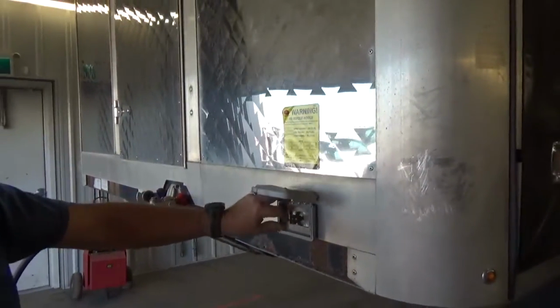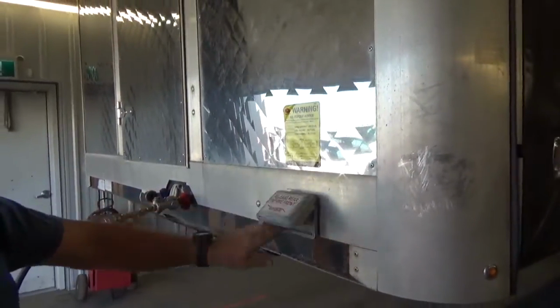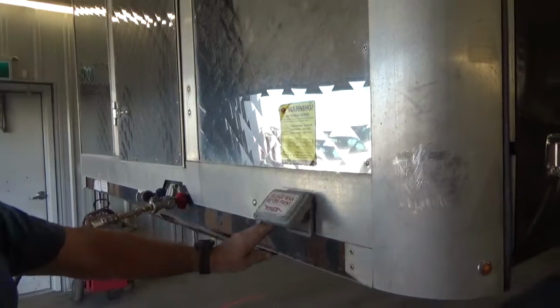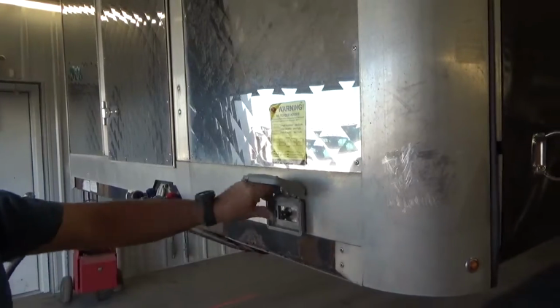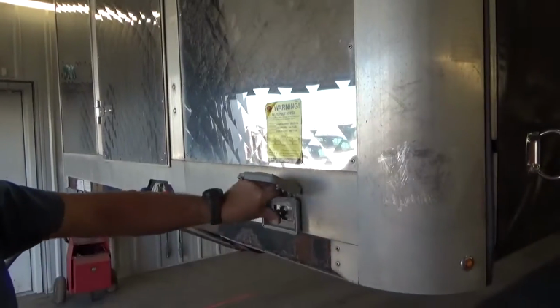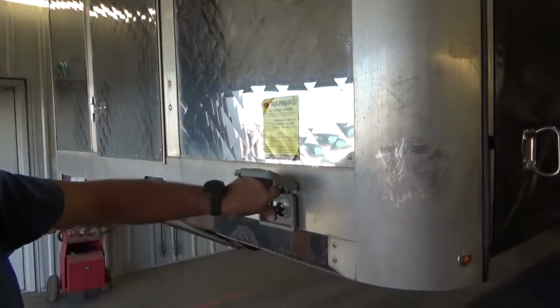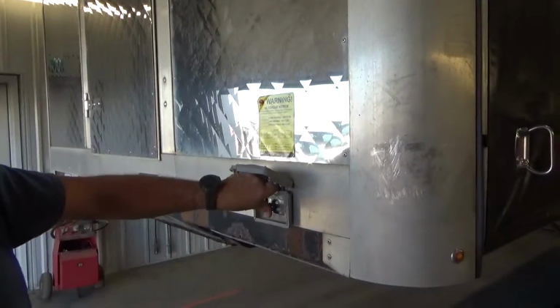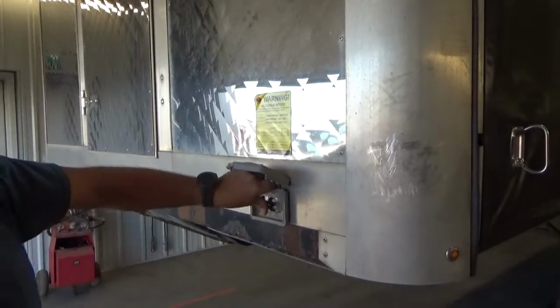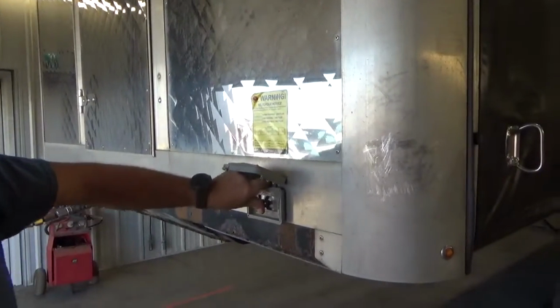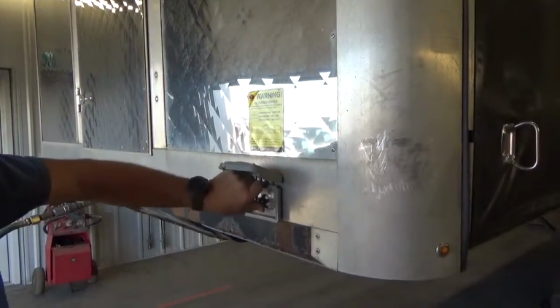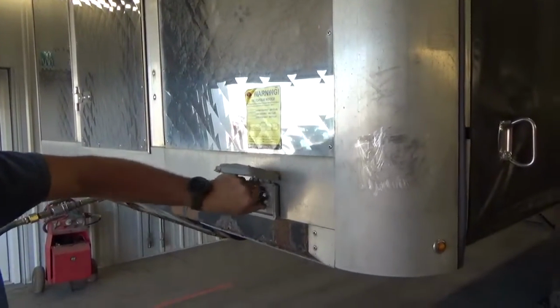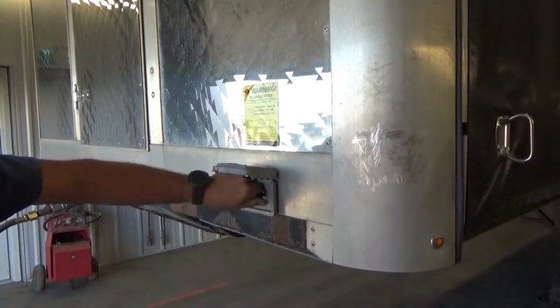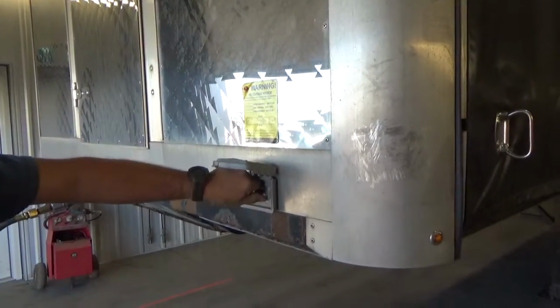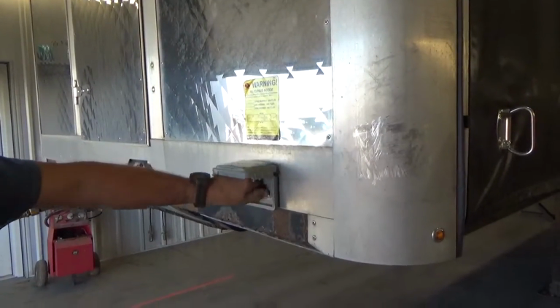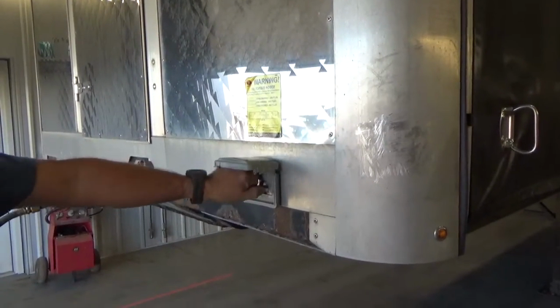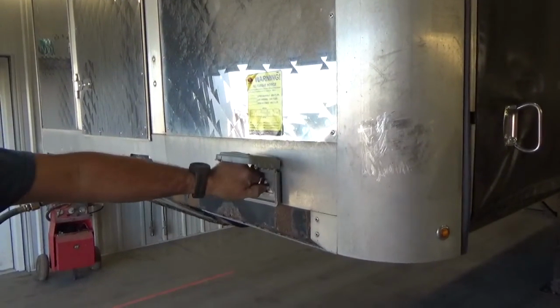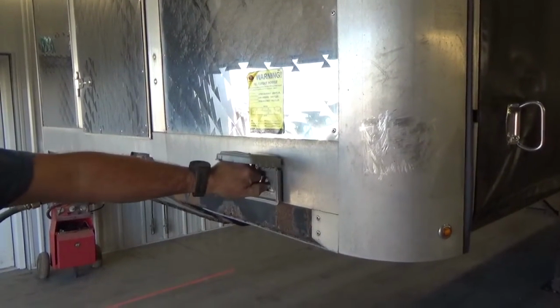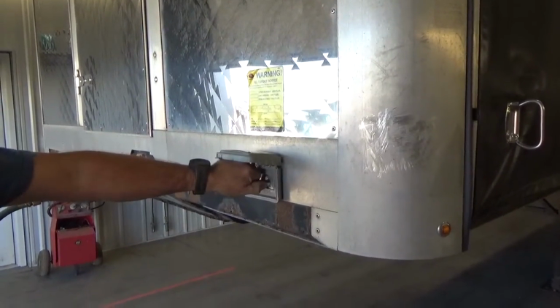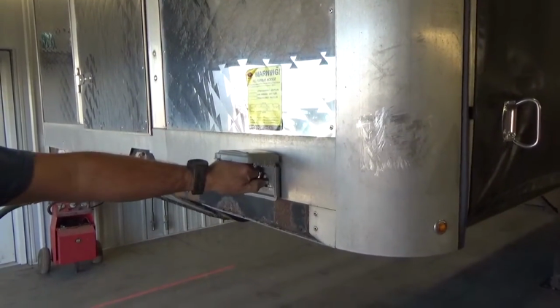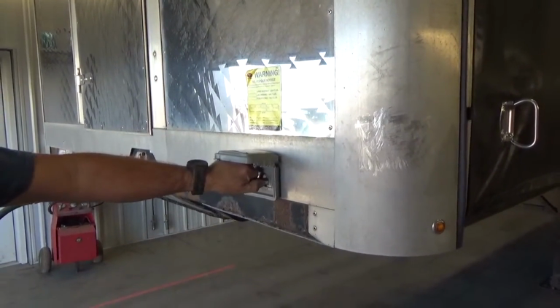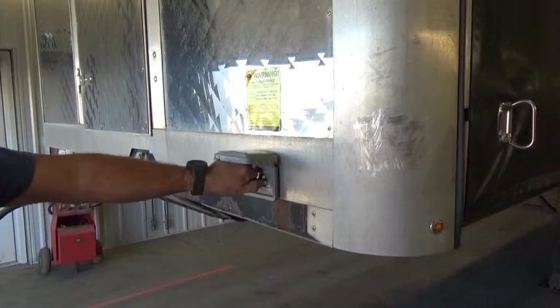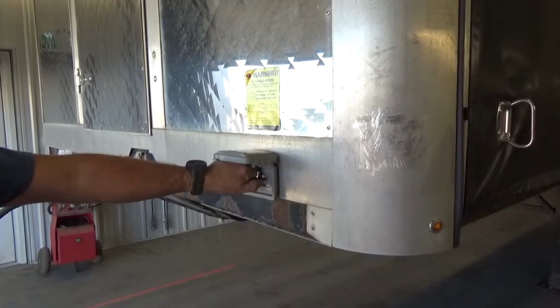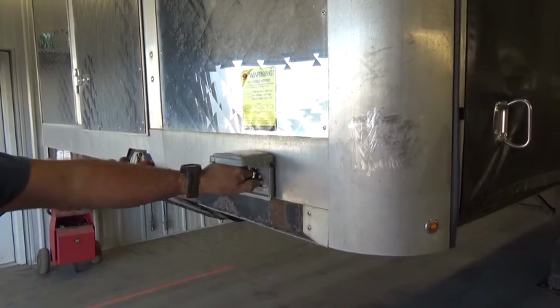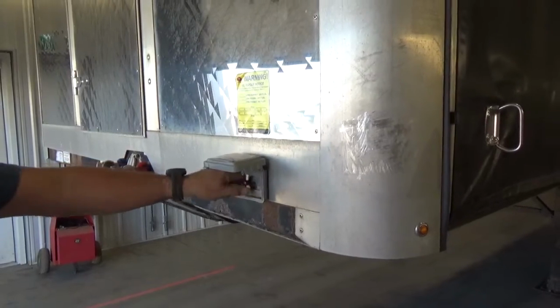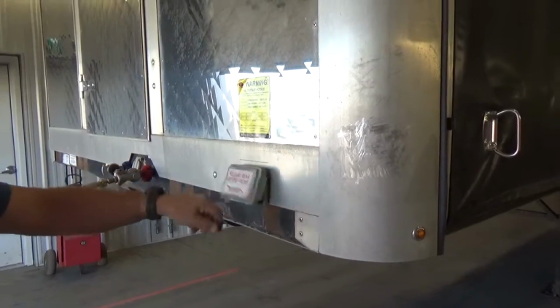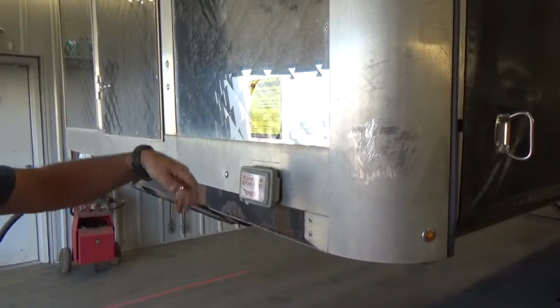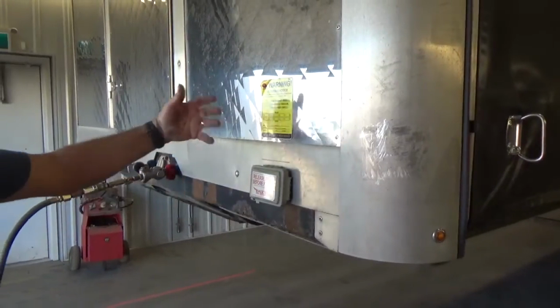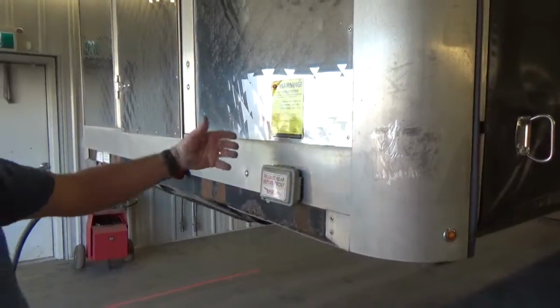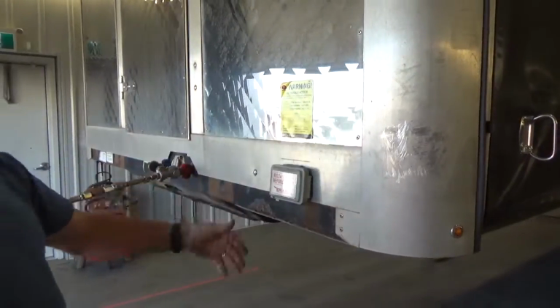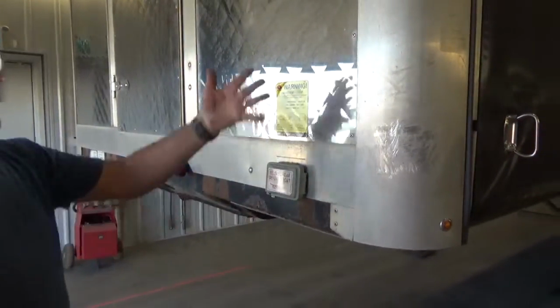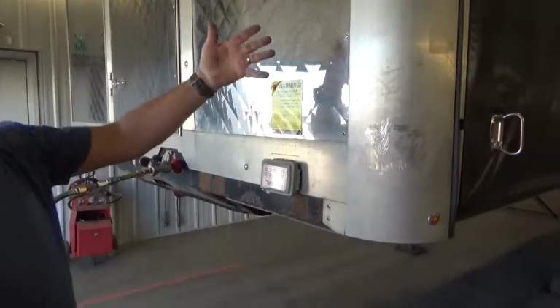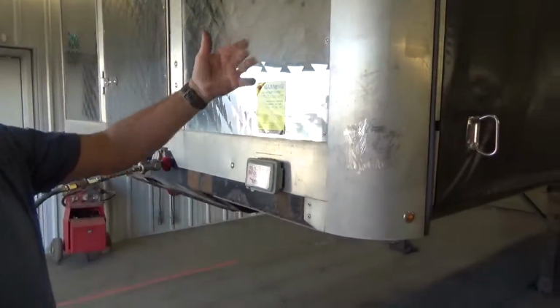It's pretty simple. Just push in to unlock. As you can hear, it releases the air and releases the locks.